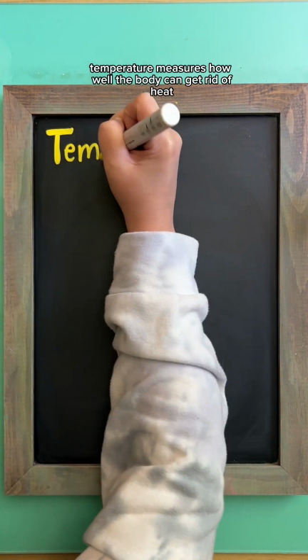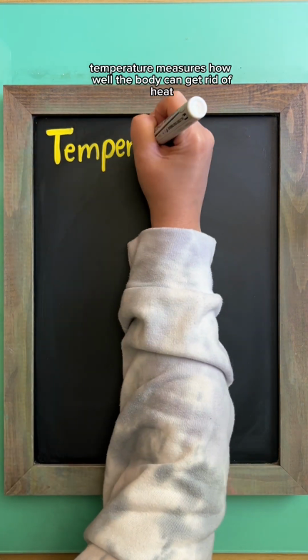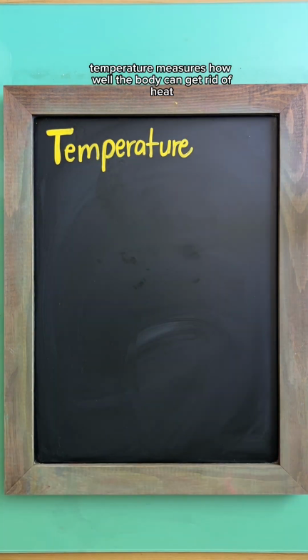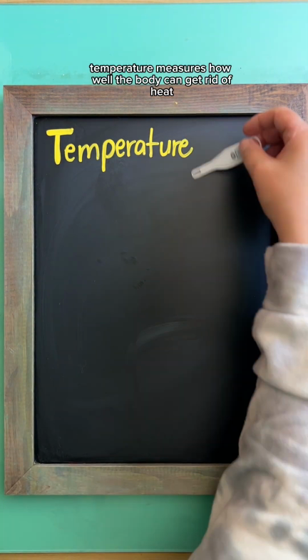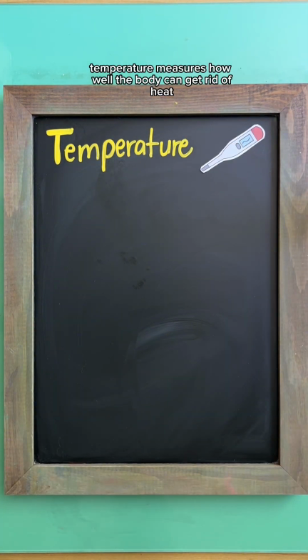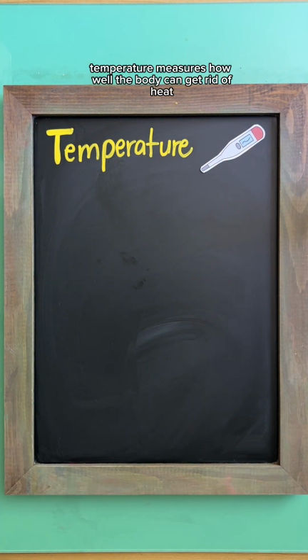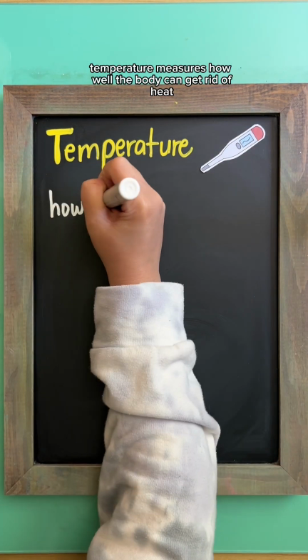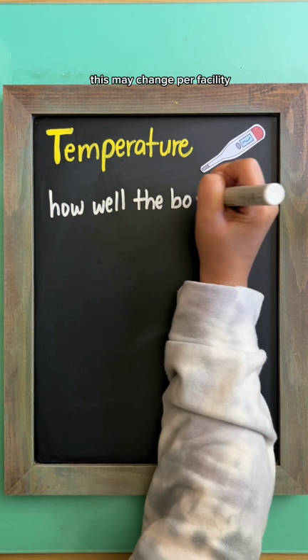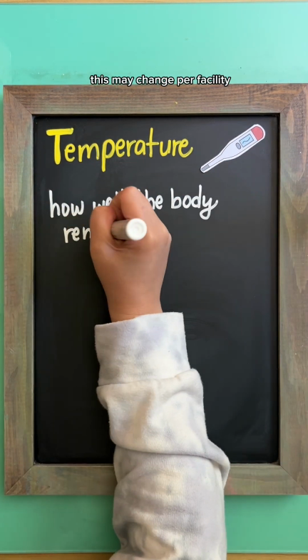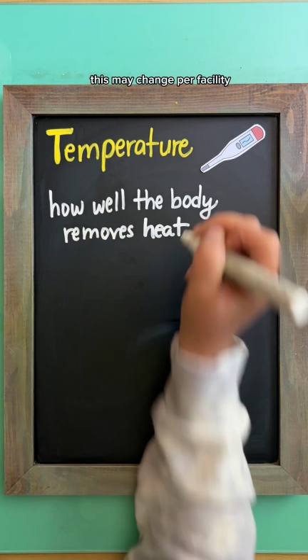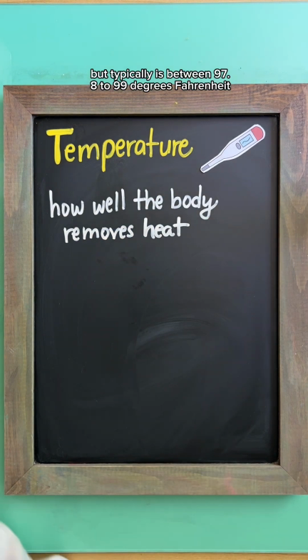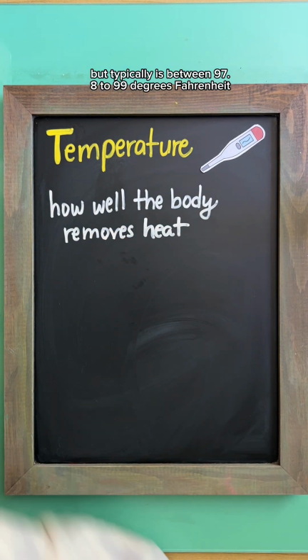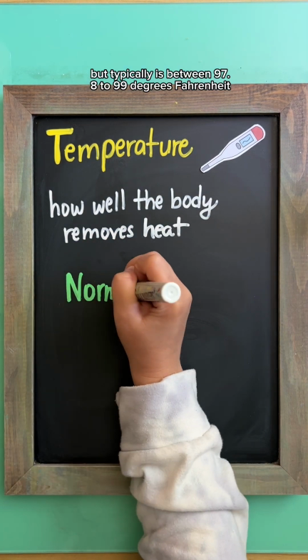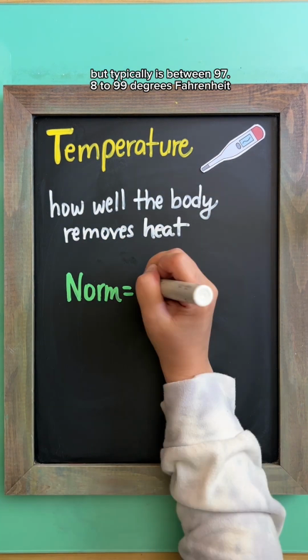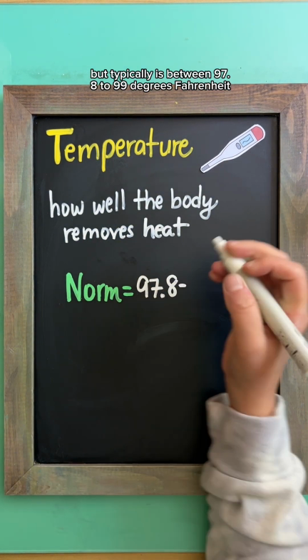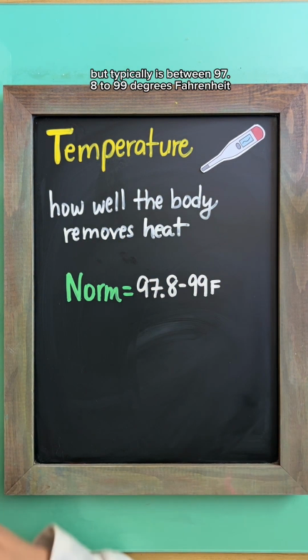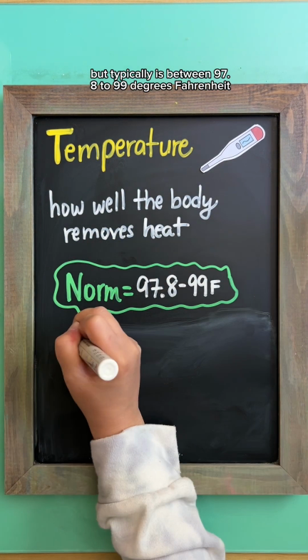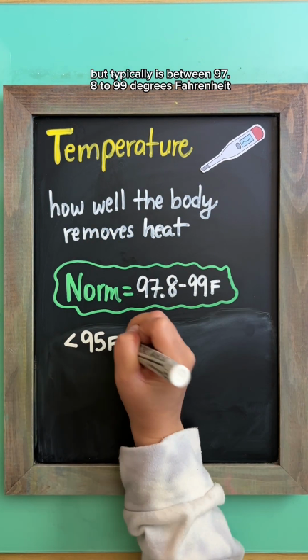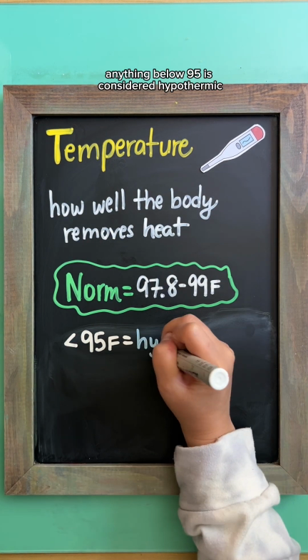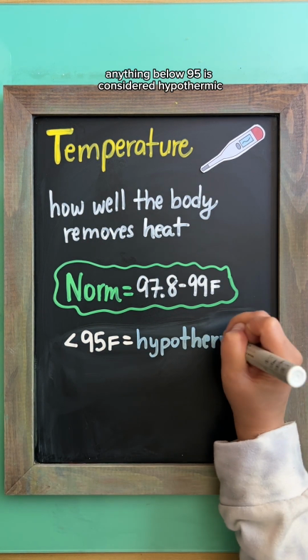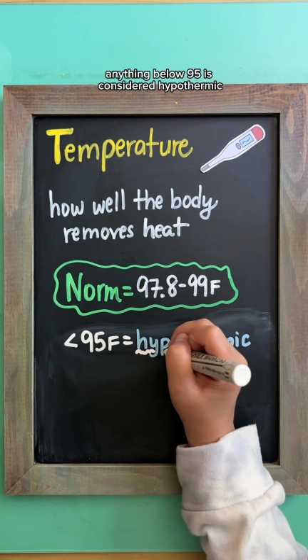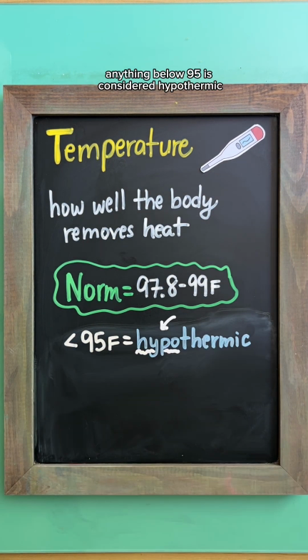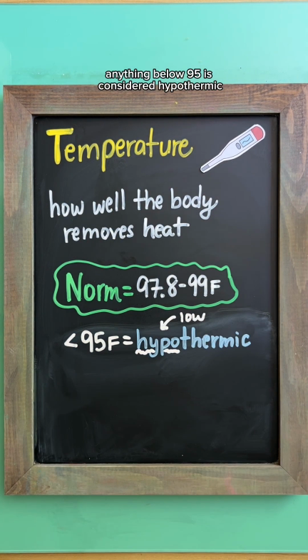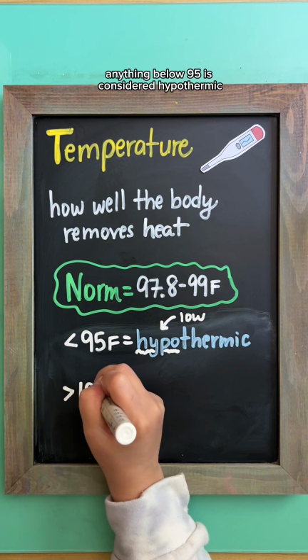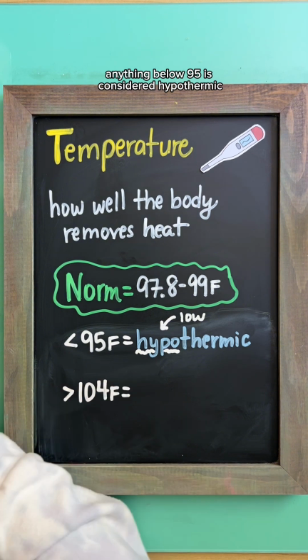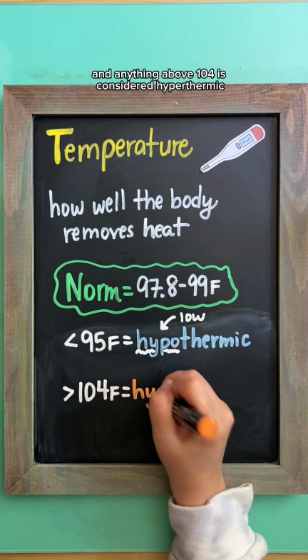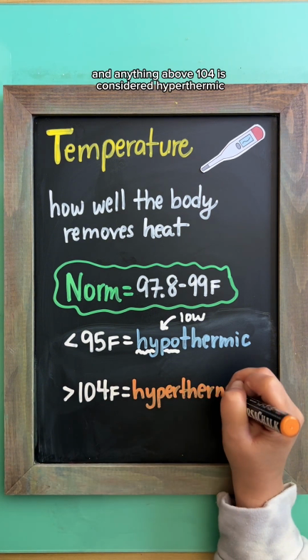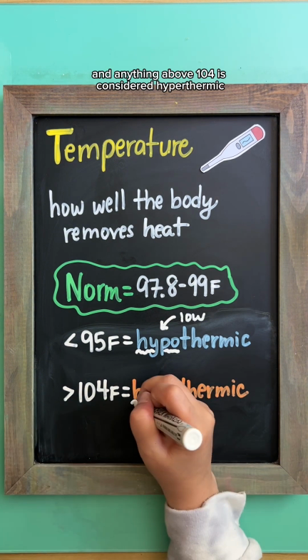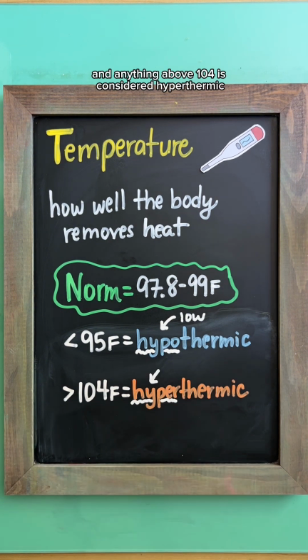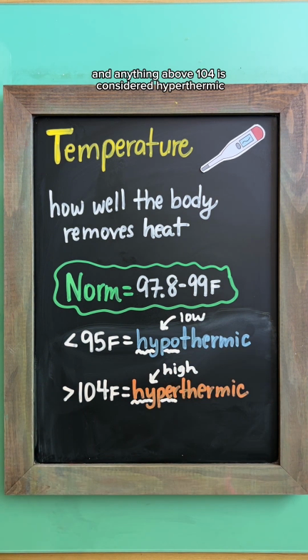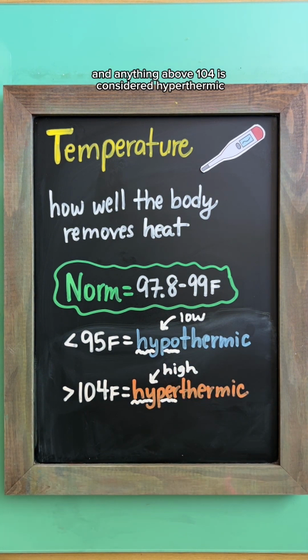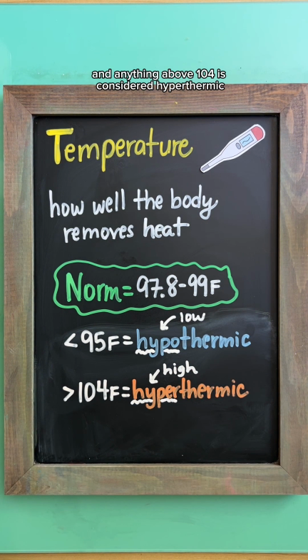Temperature measures how well the body can get rid of heat. The range for this may change per facility, but typically is between 97.8 to 99 degrees Fahrenheit. Anything below 95 is considered hypothermic, and anything above 104 is considered hyperthermic.